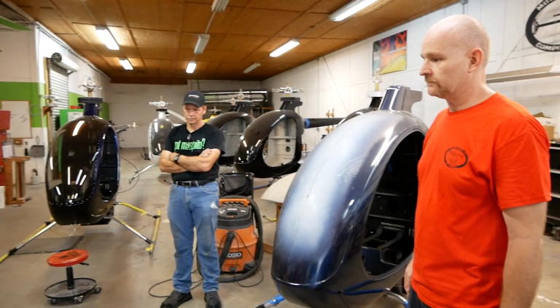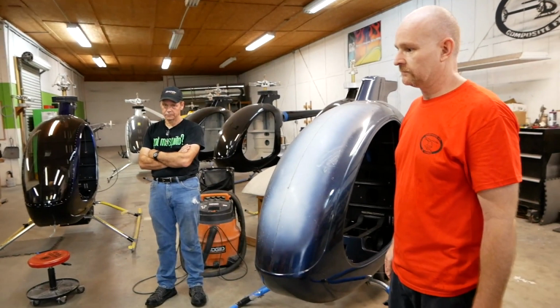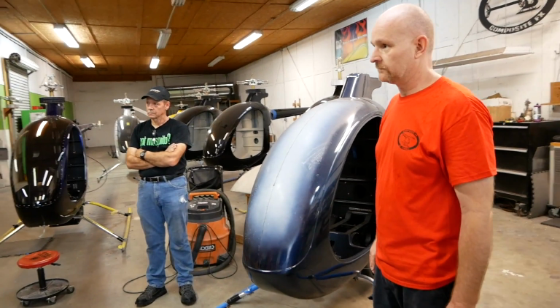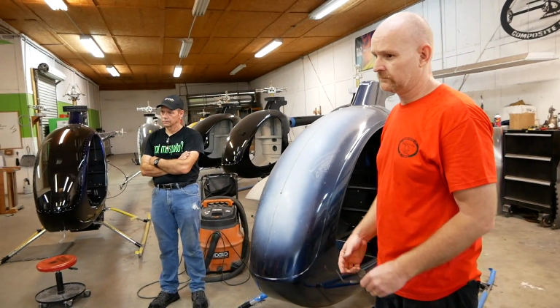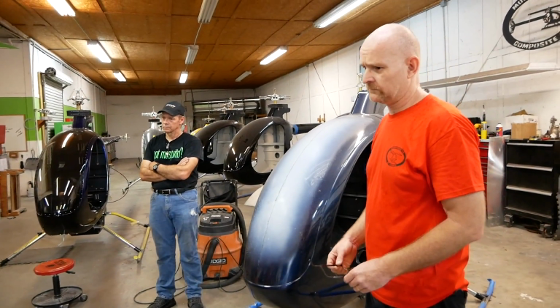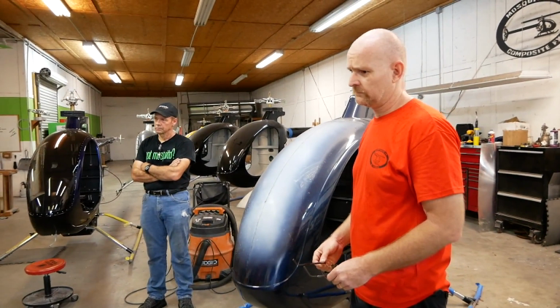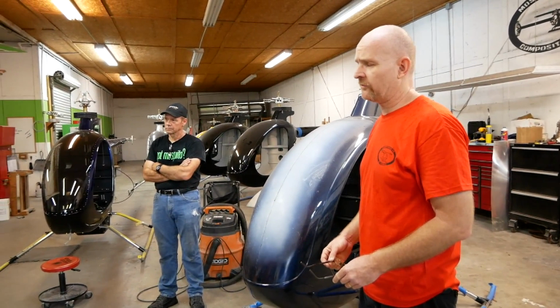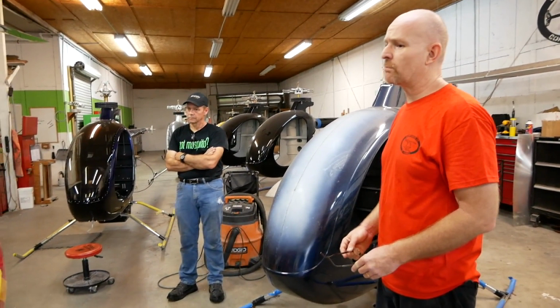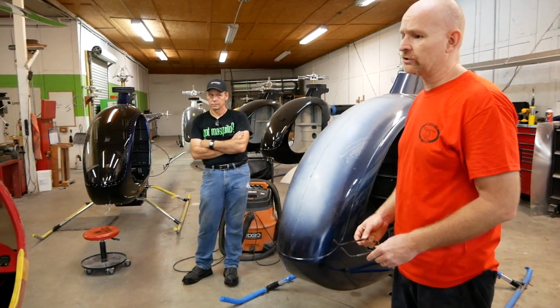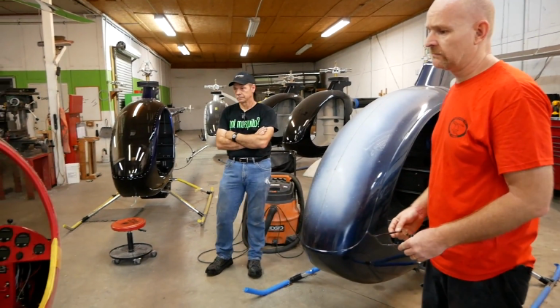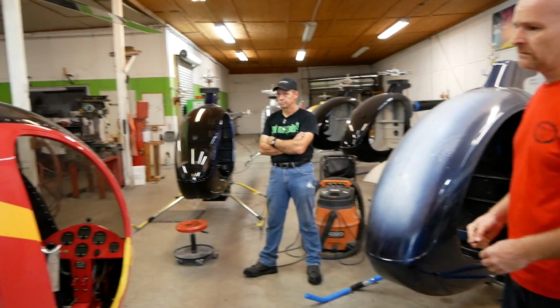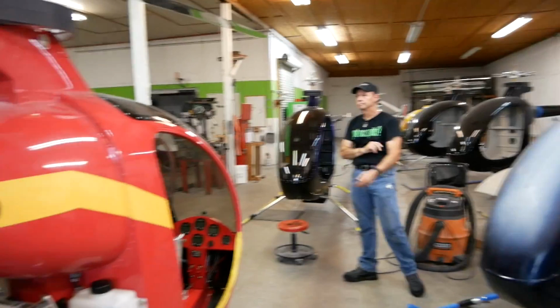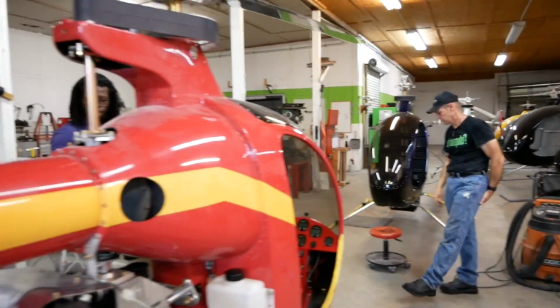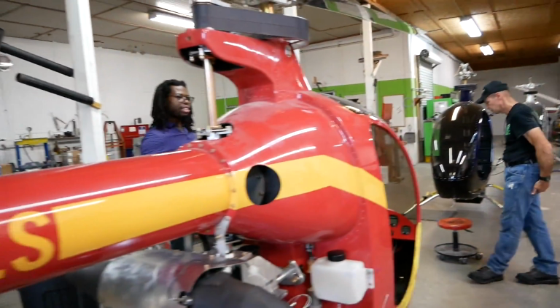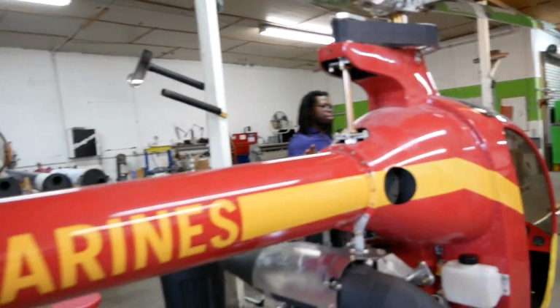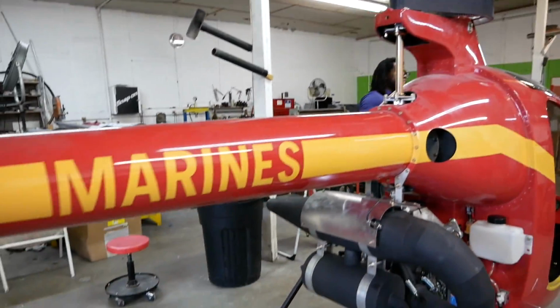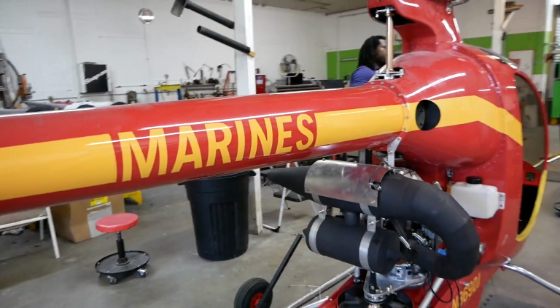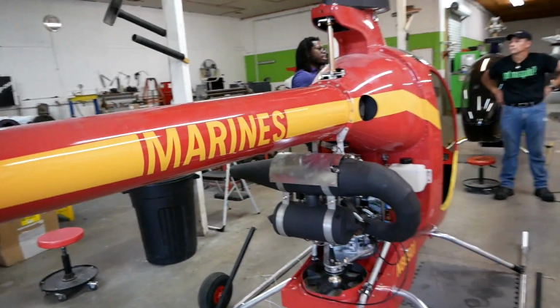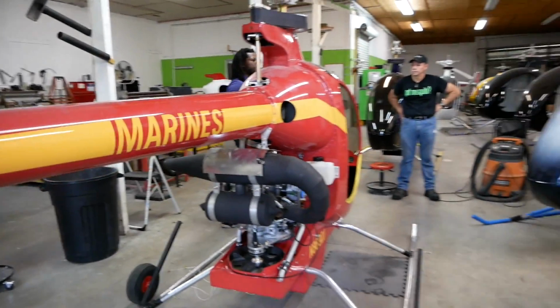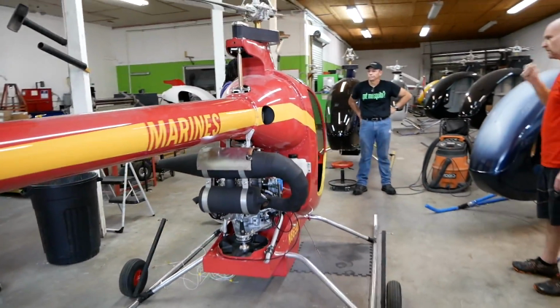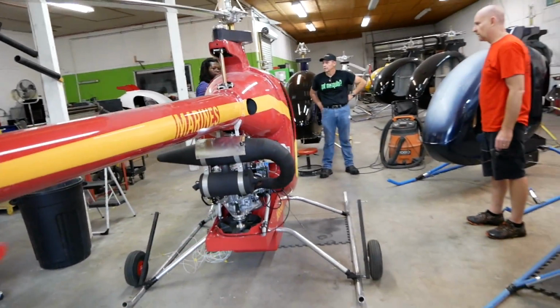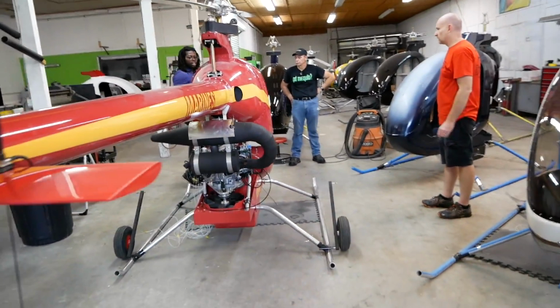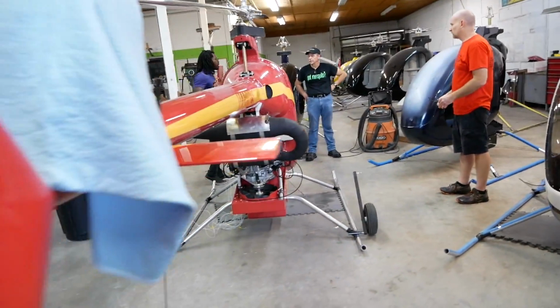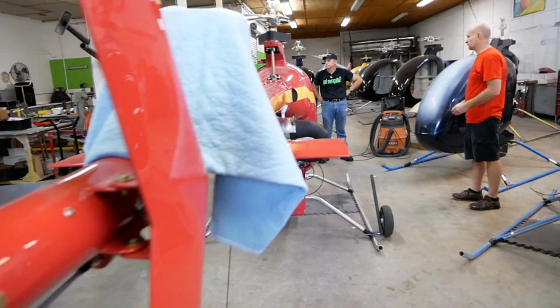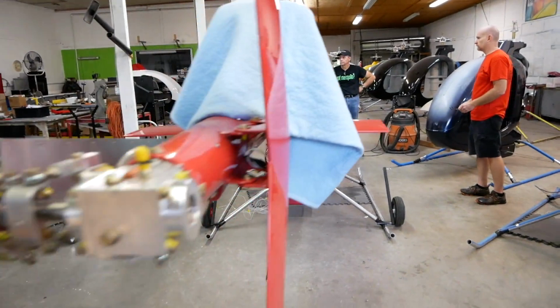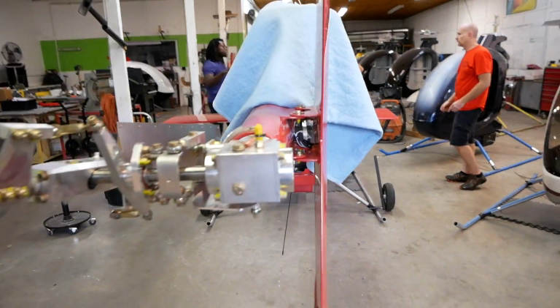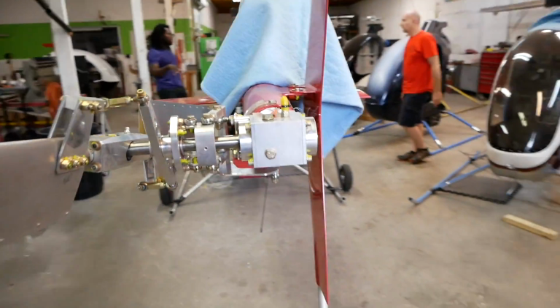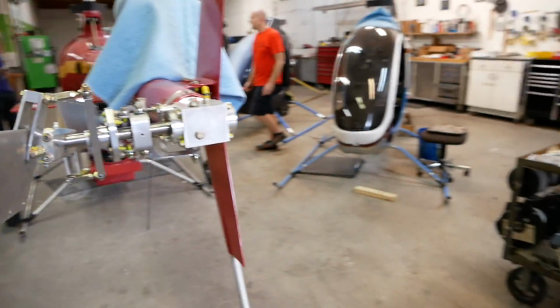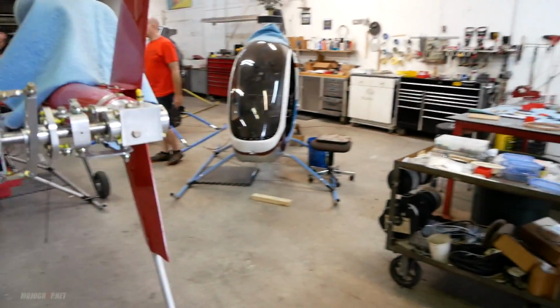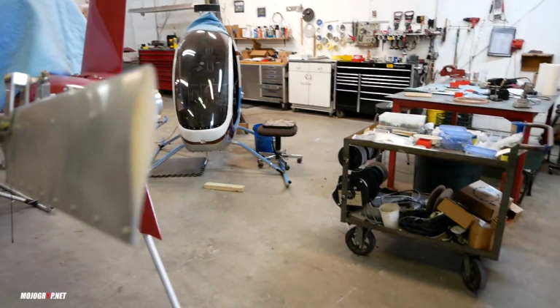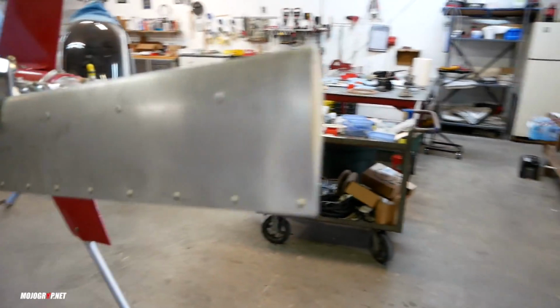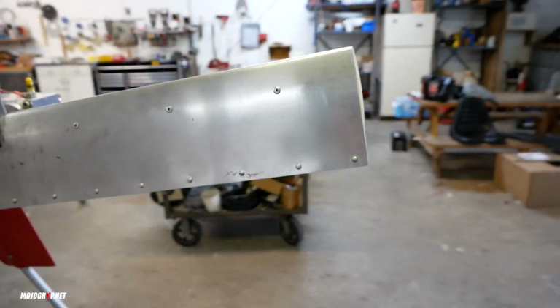So this is the heavier piston engine. Do you guys provide the engine? We do — it comes with the kit. The engine is part of the kit for the piston versions.